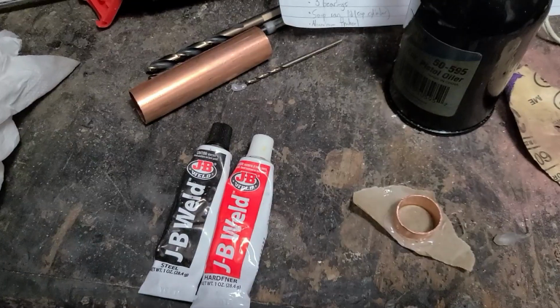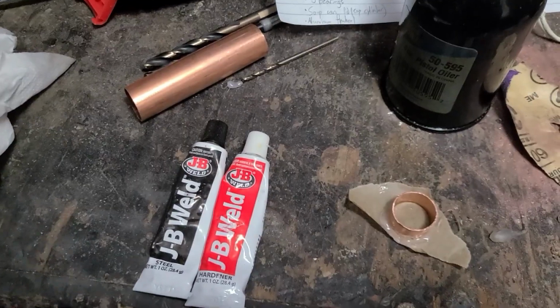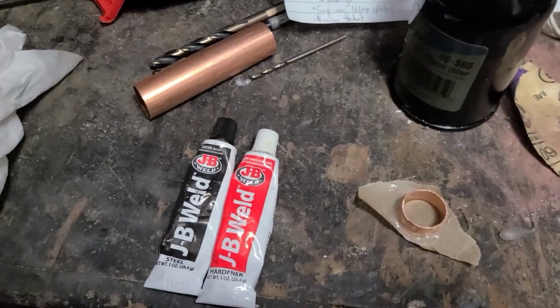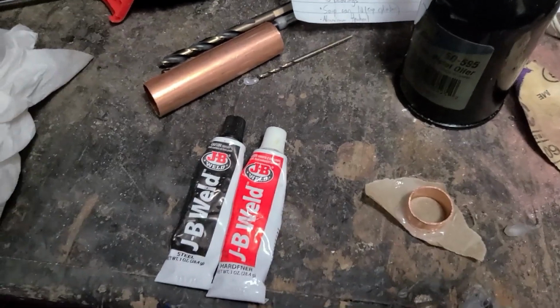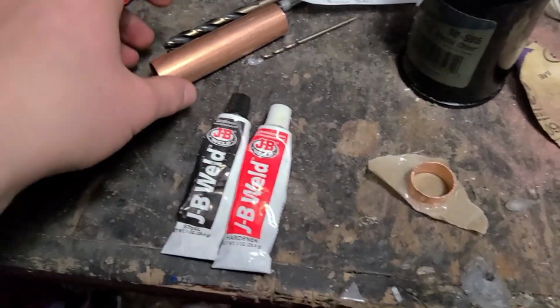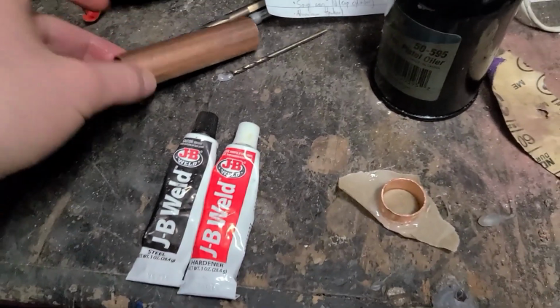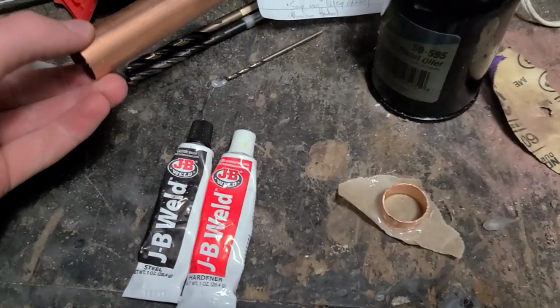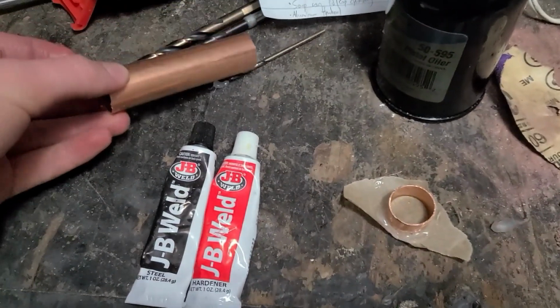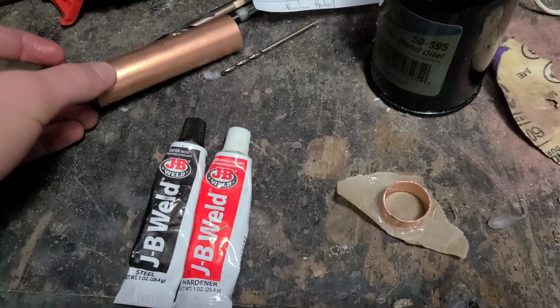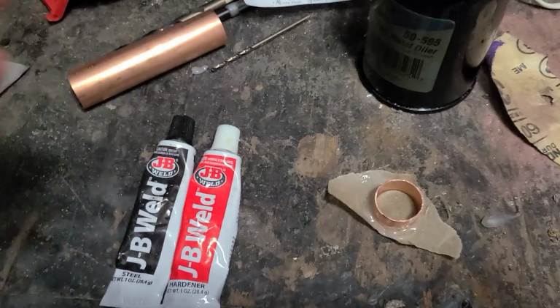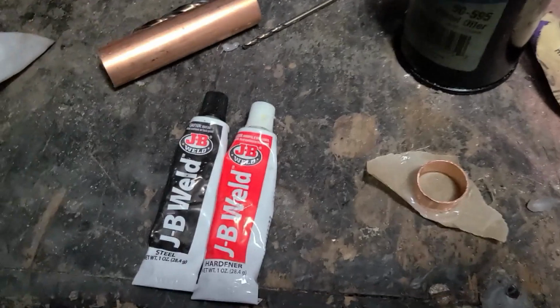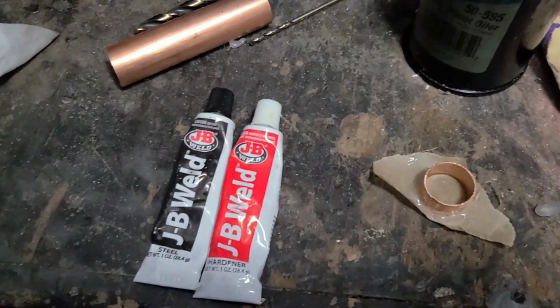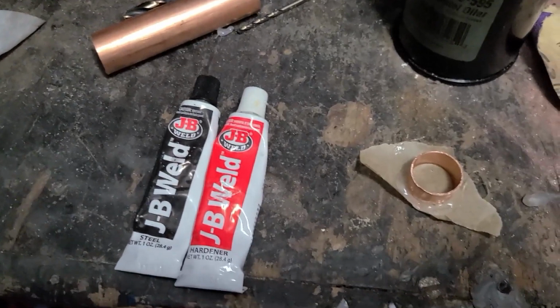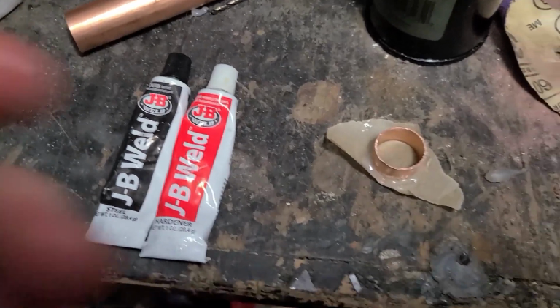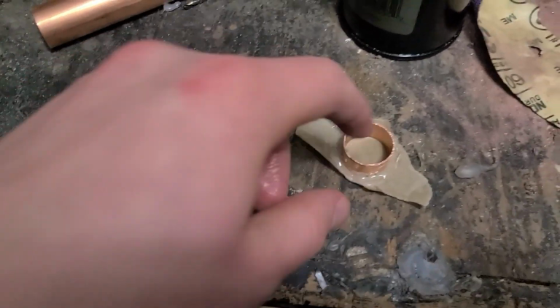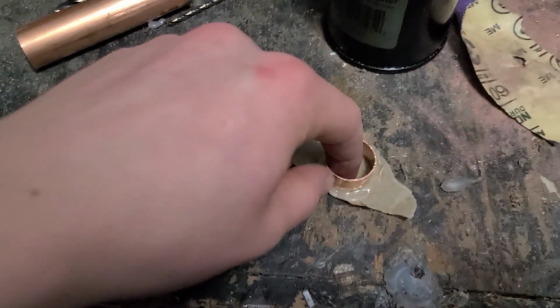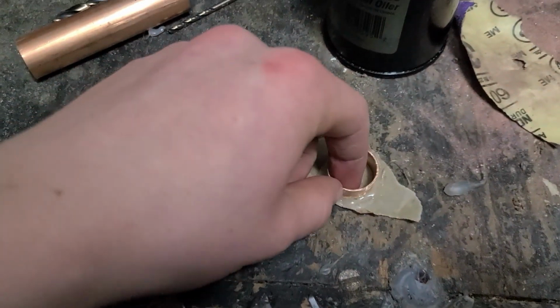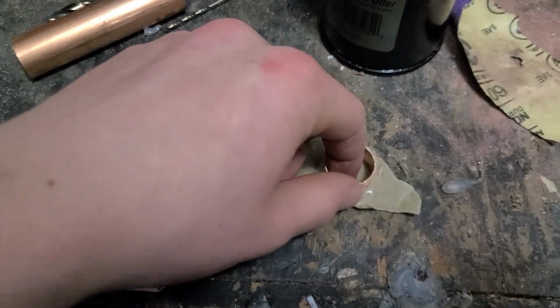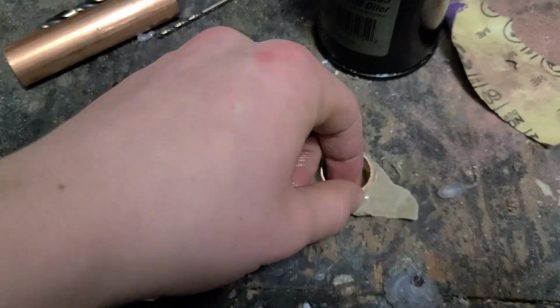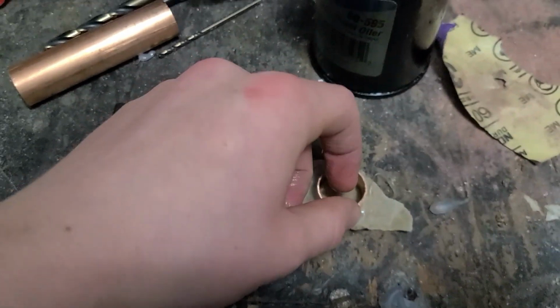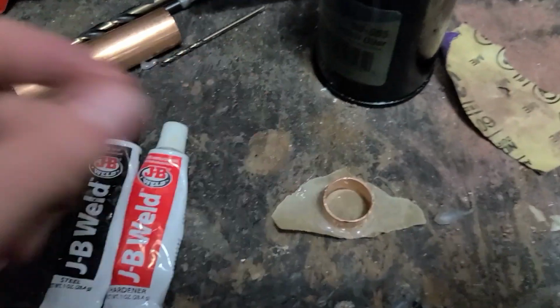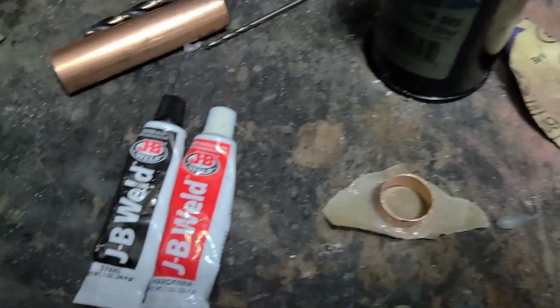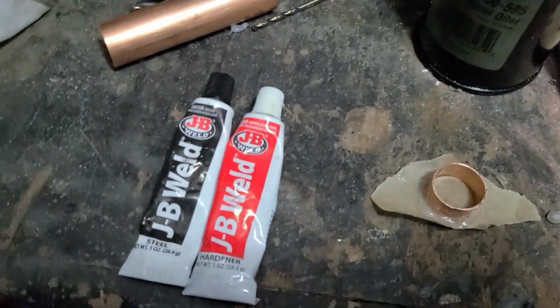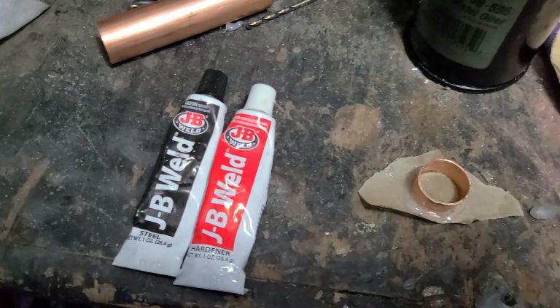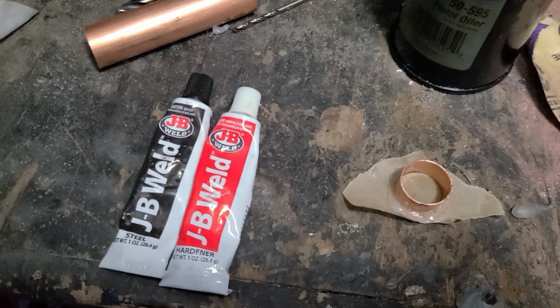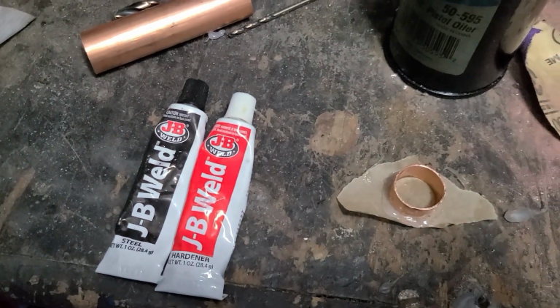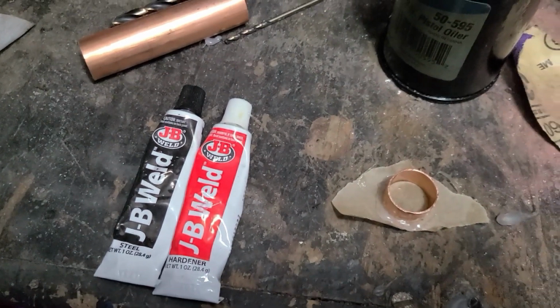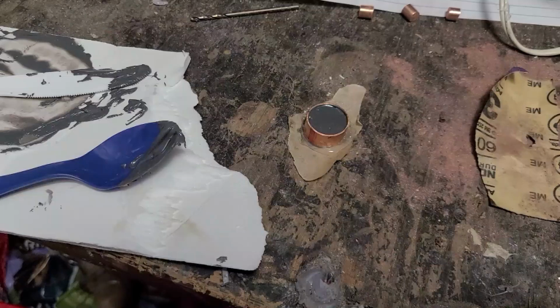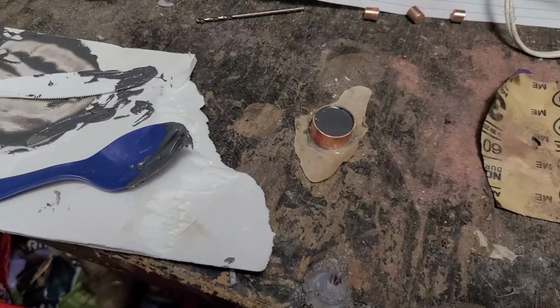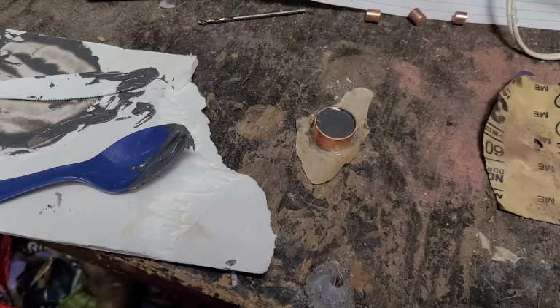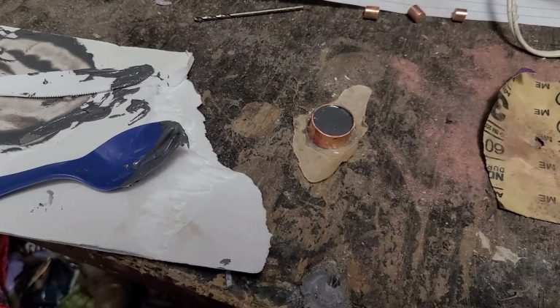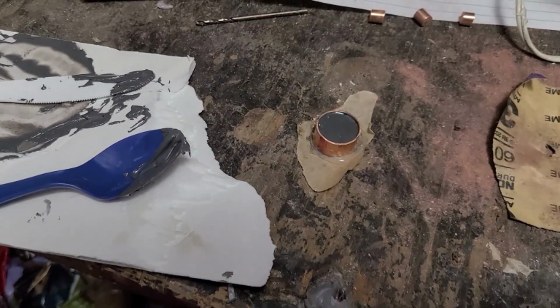To make the piston, I cut off a piece of pipe with the same diameter as my cylinder, and I smeared the walls with some oil, and then I'm going to fill it with JB Weld. That better not get stuck.